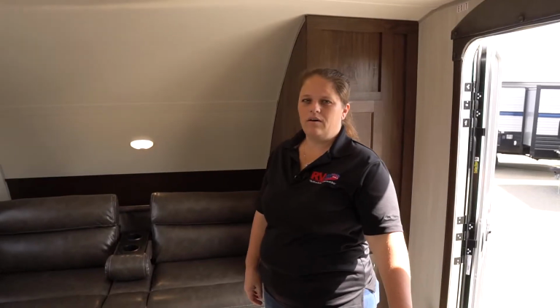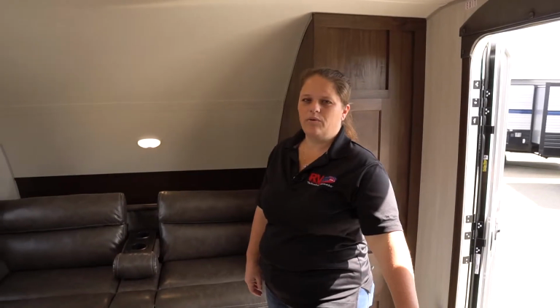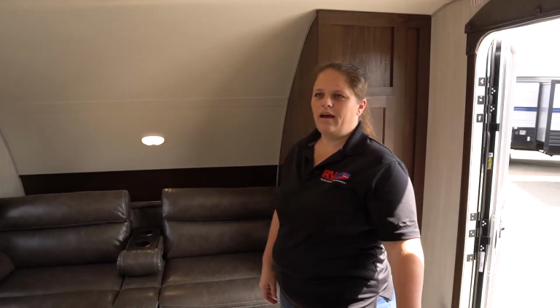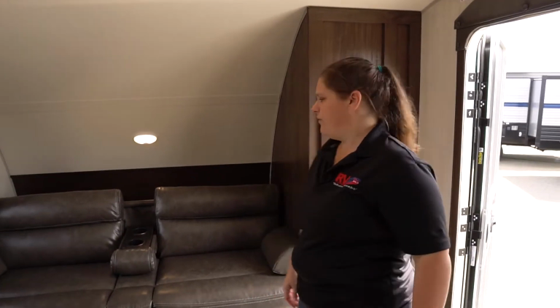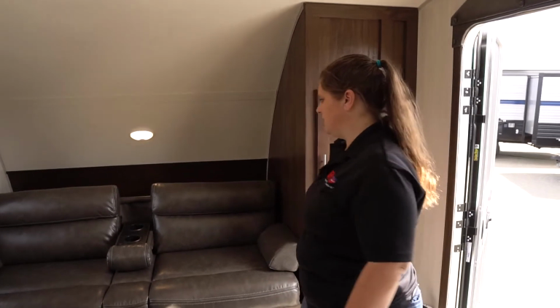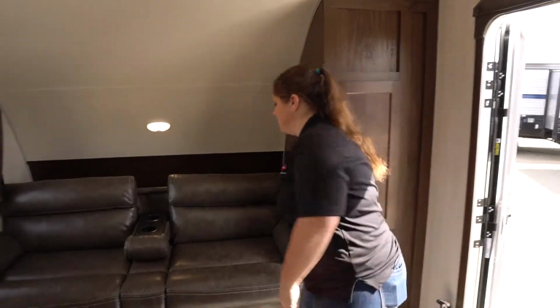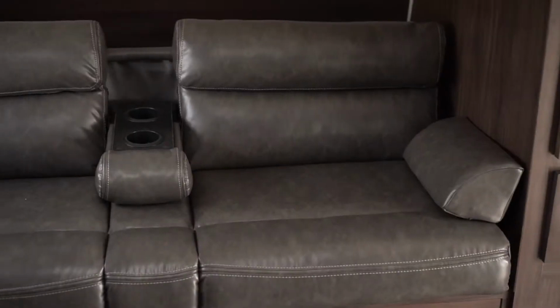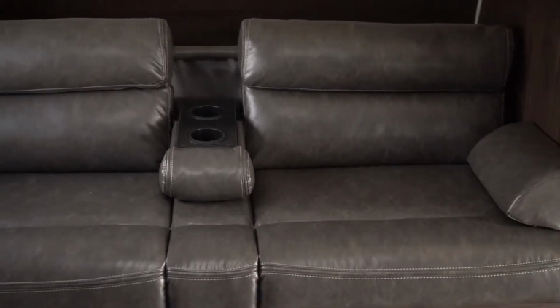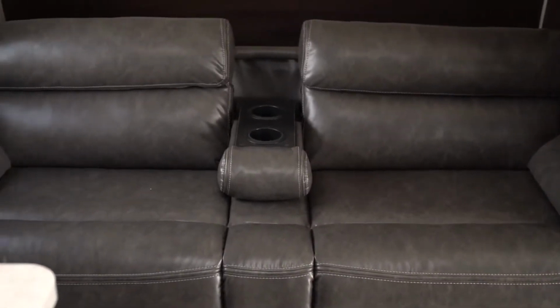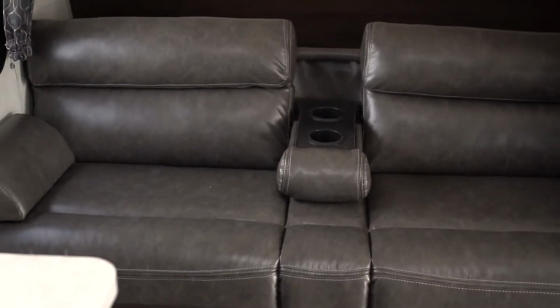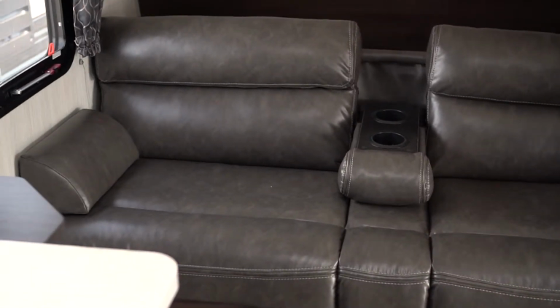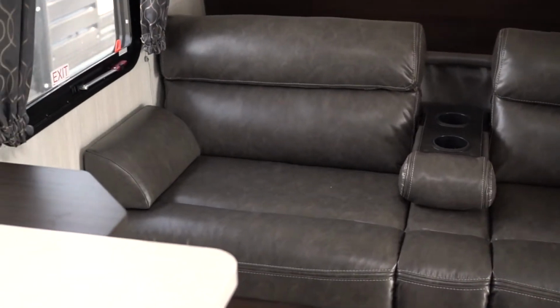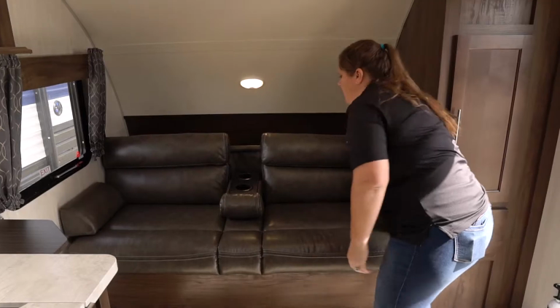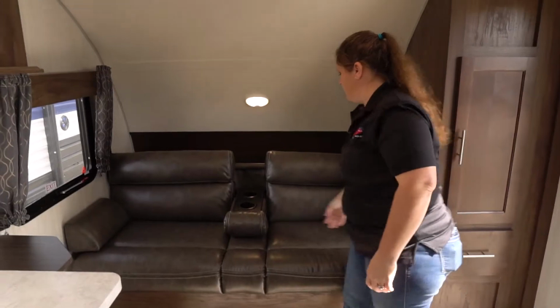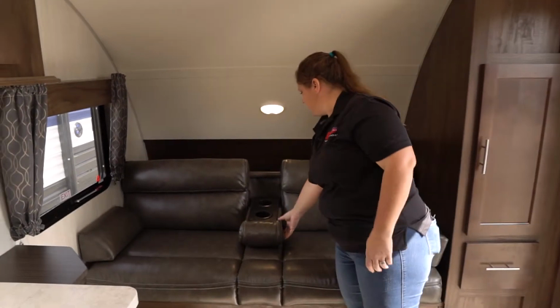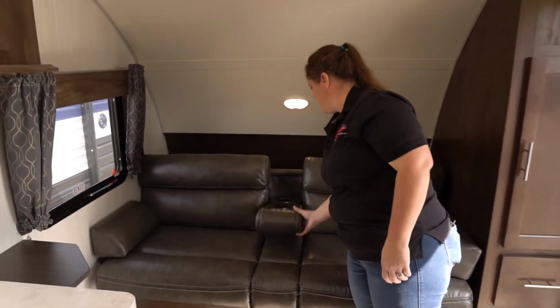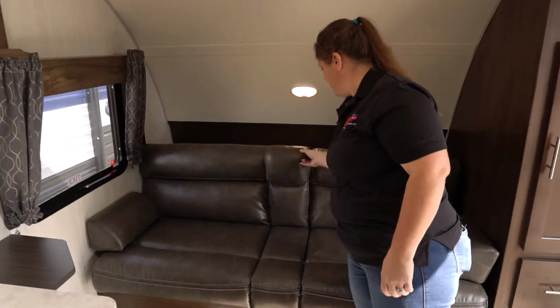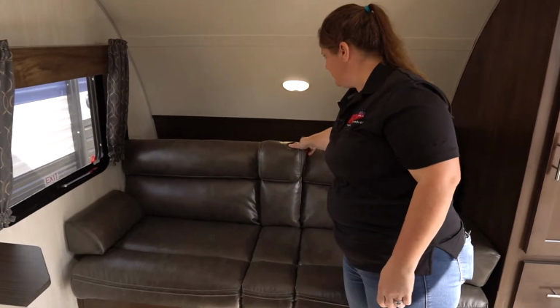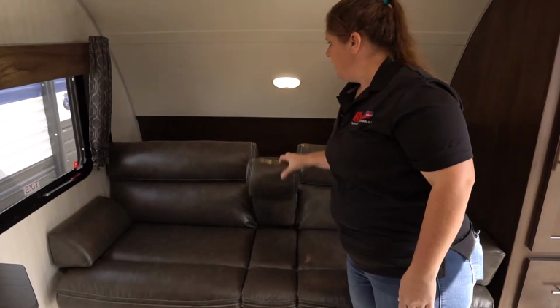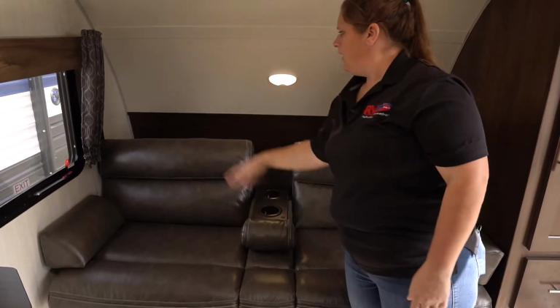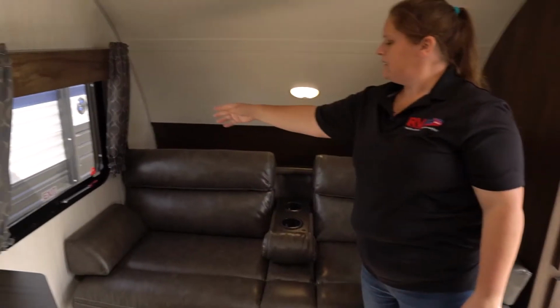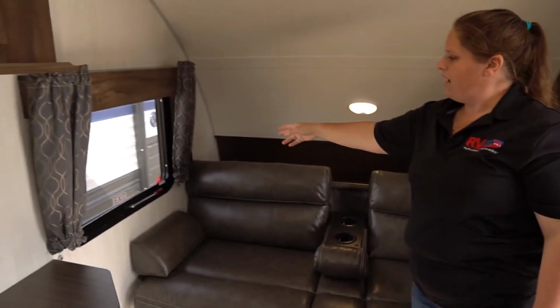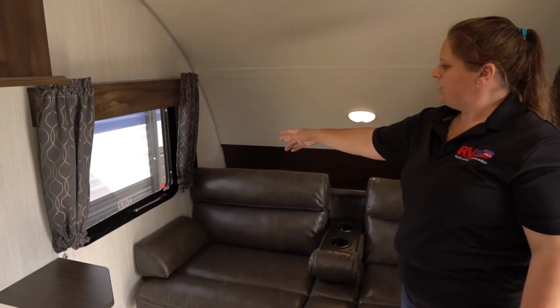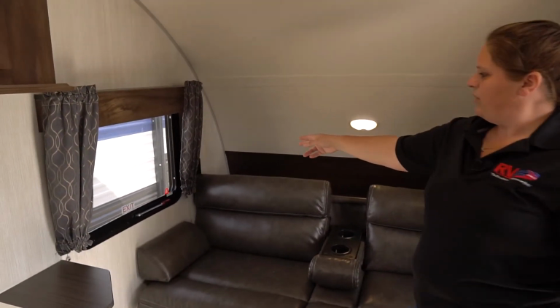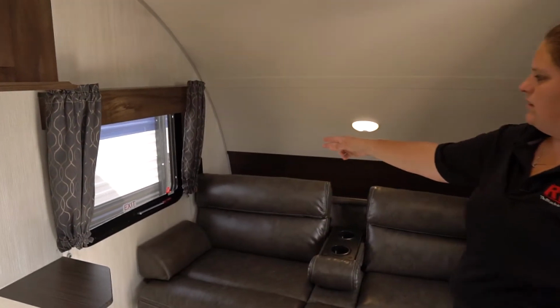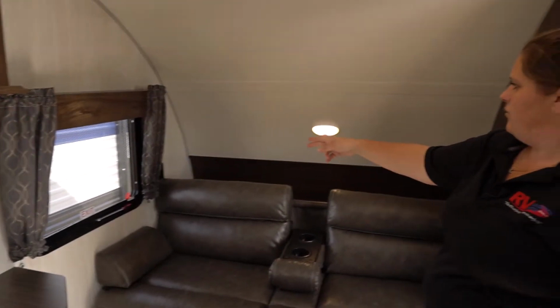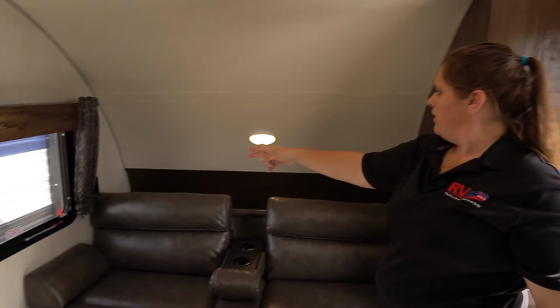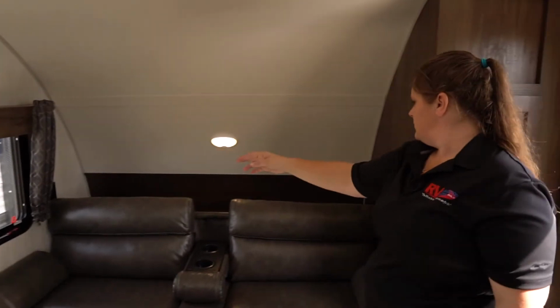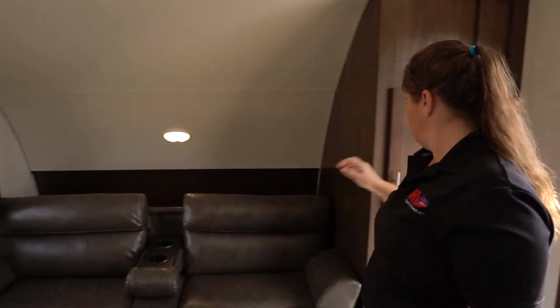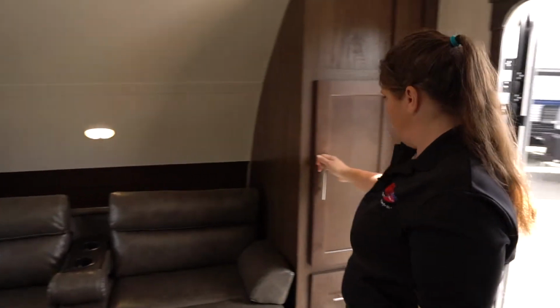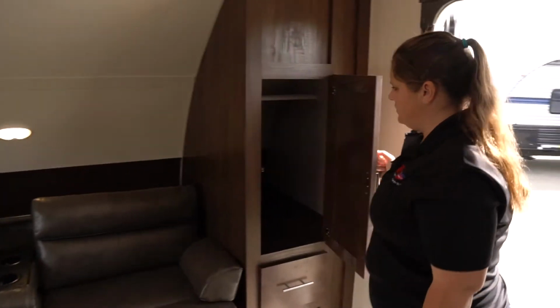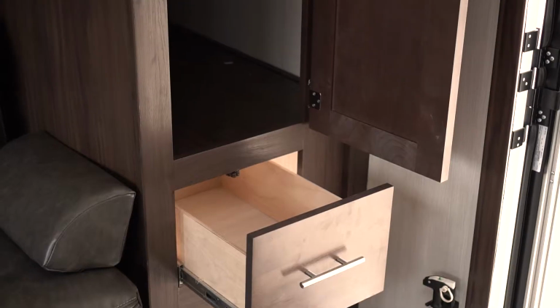On this floor plan we have the front couch. The couch lifts up and folds into a bed. You'll have your entertainment style cup holders, and on the side you're going to have your USB ports along with your power connections. Storage here.